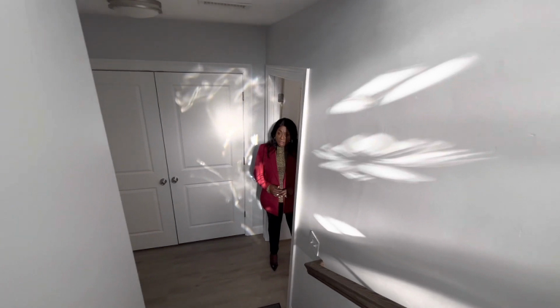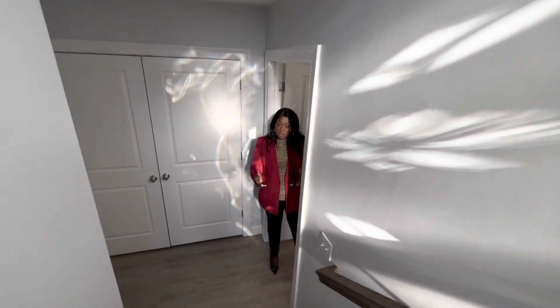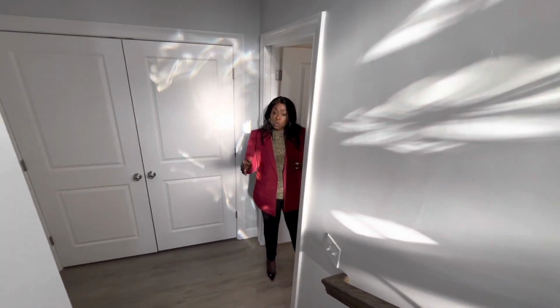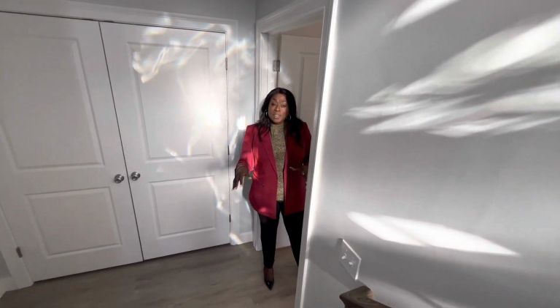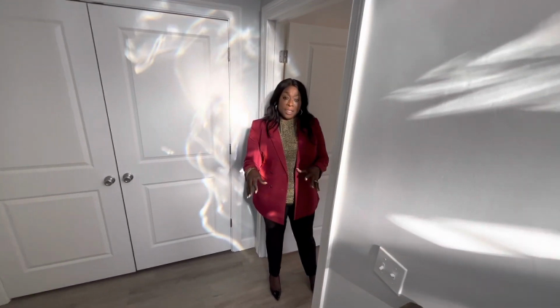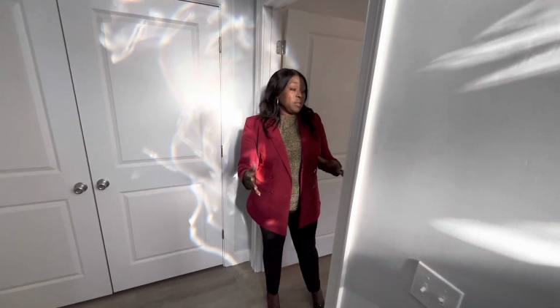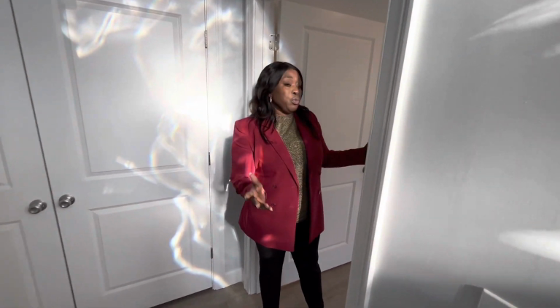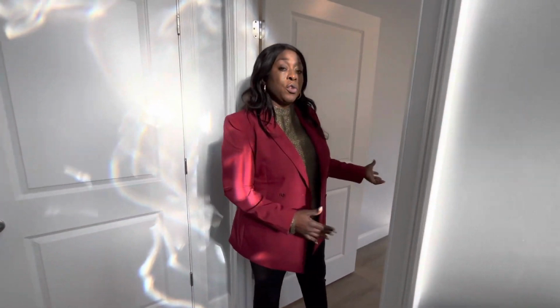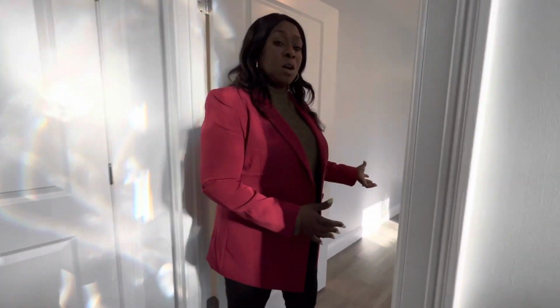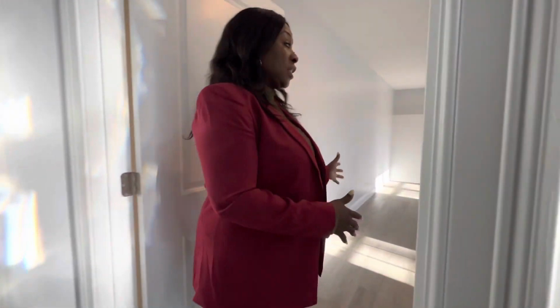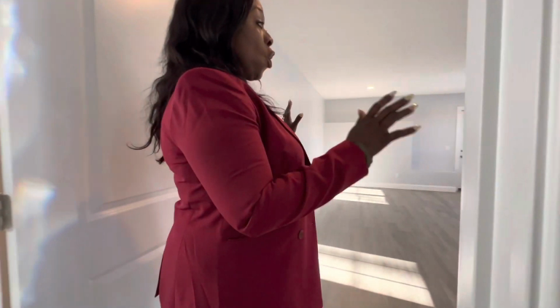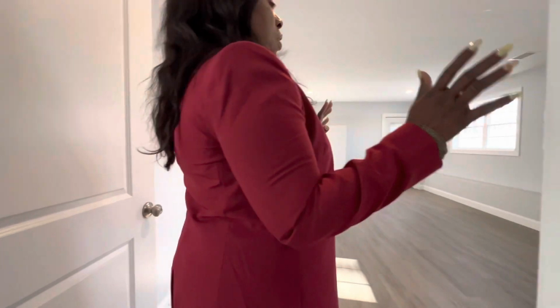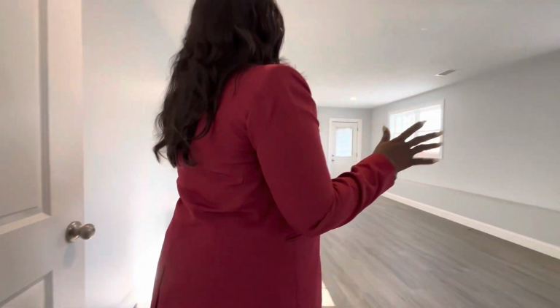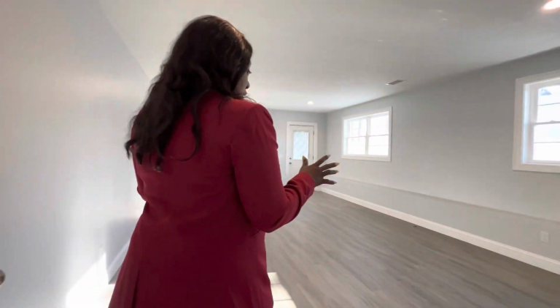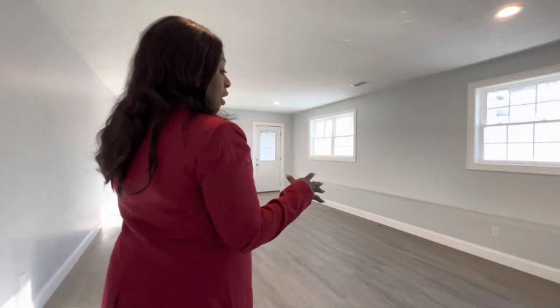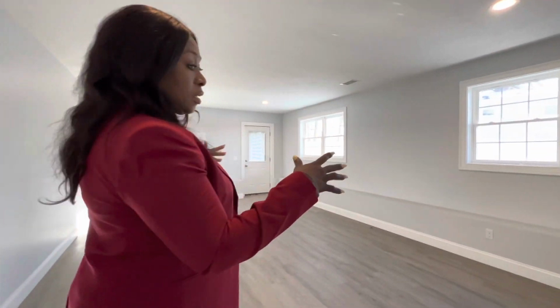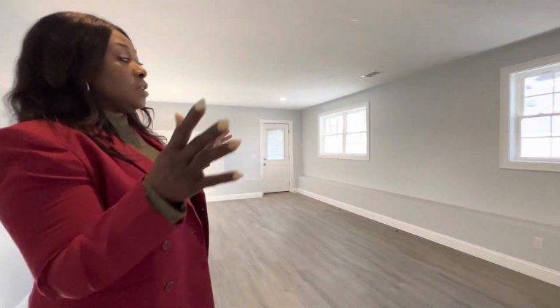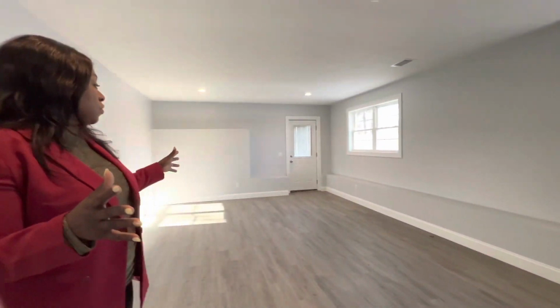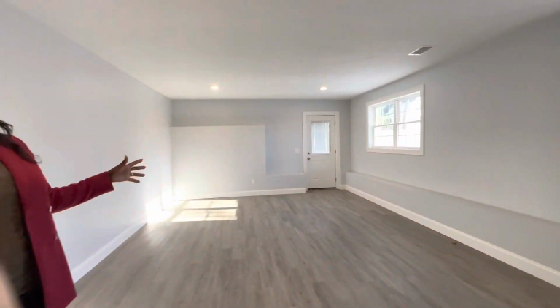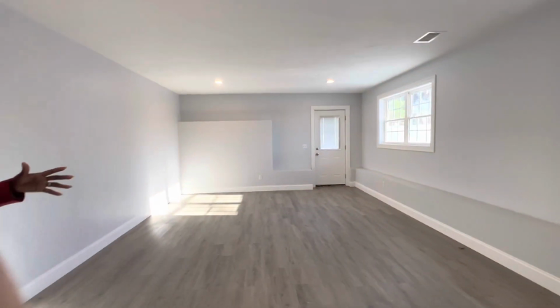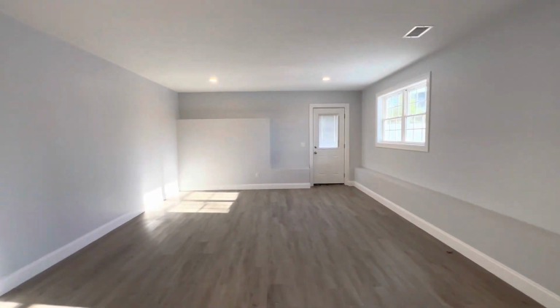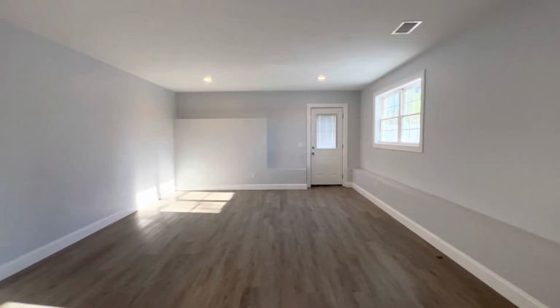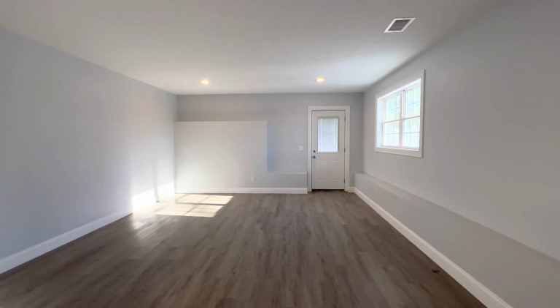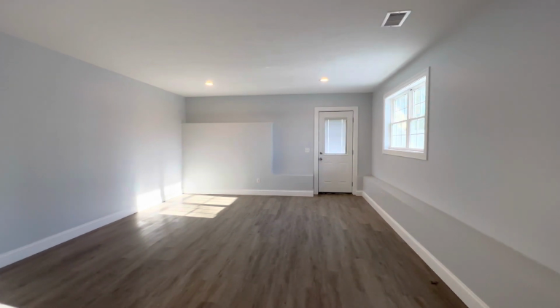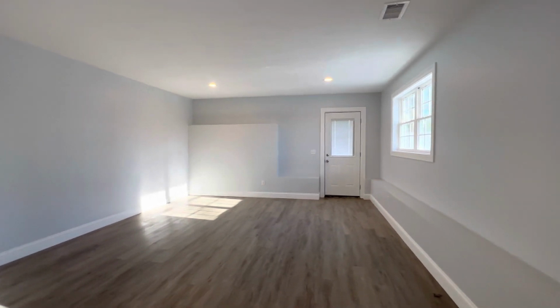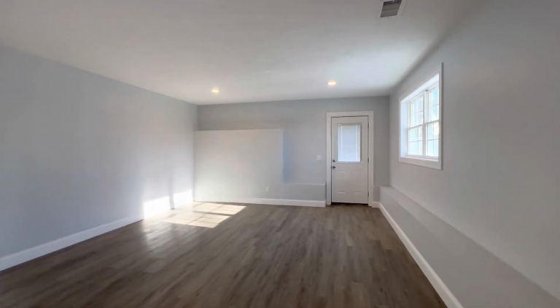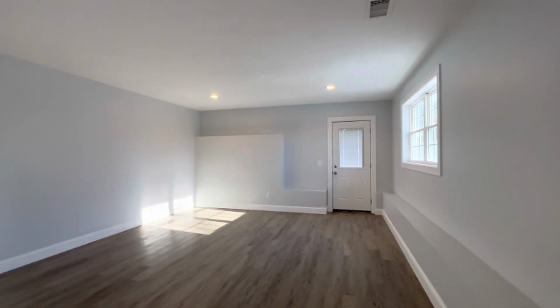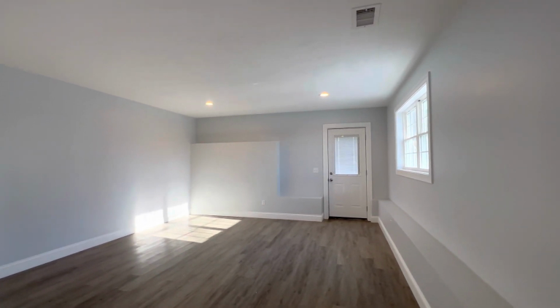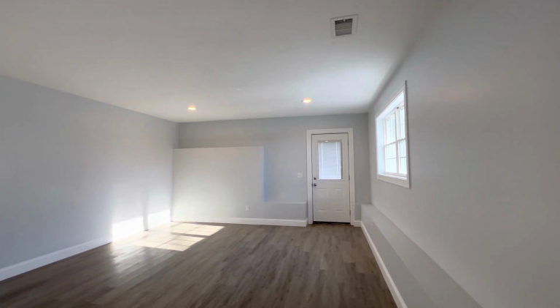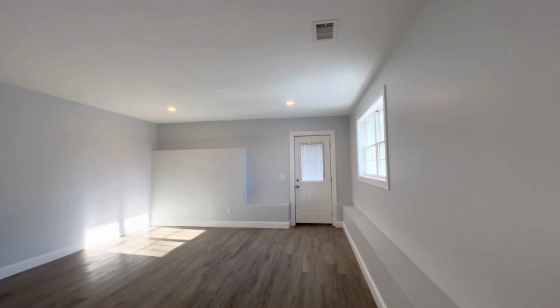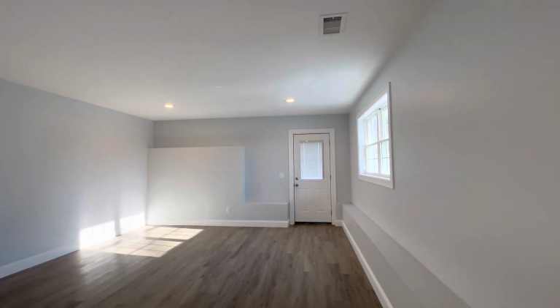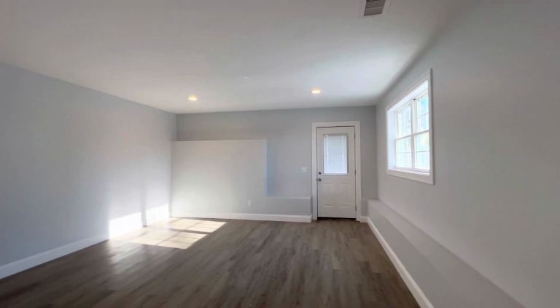Once you walk downstairs, you have this beautiful in-law suite with its own separate entrance. This is the living room — a good-sized living room with bright windows and beautiful sunlight coming in.